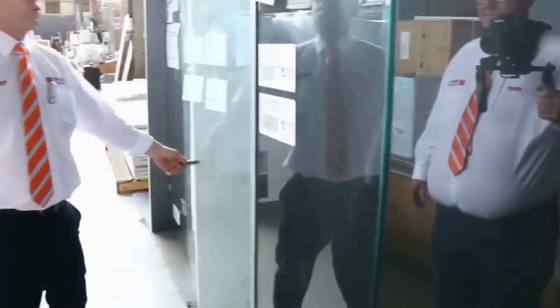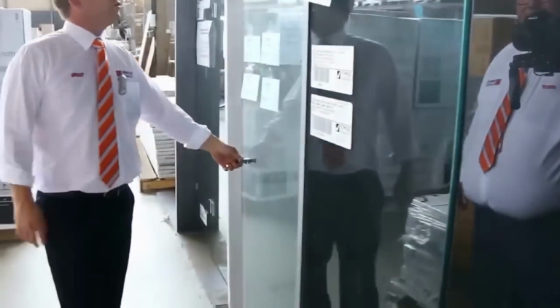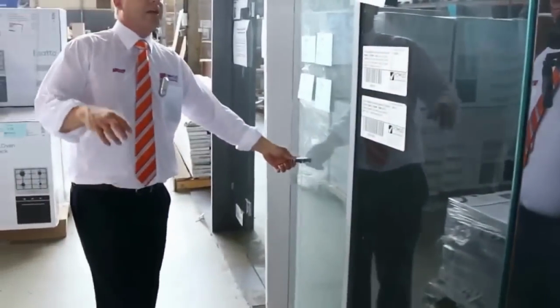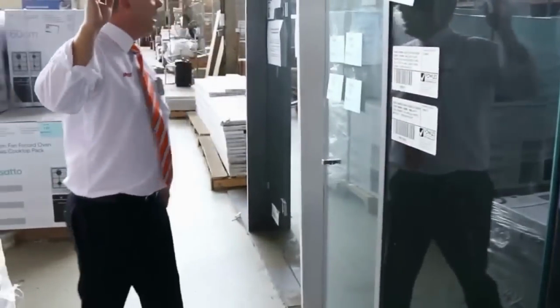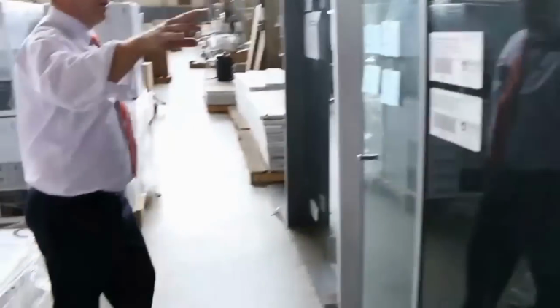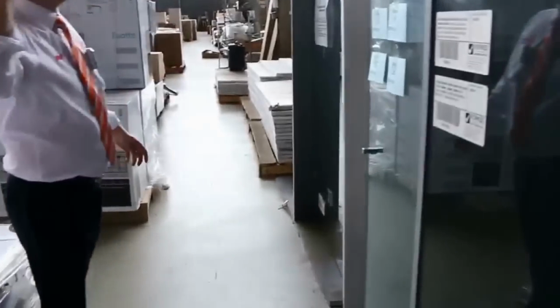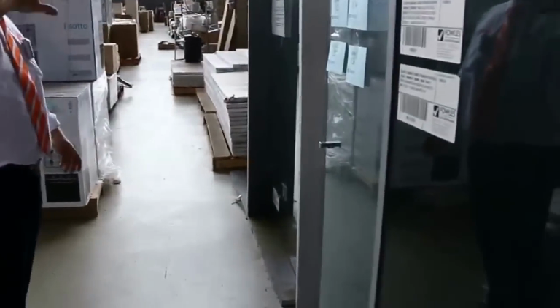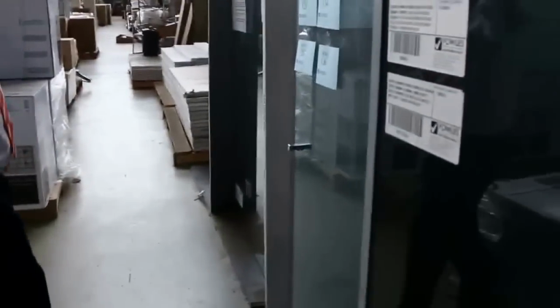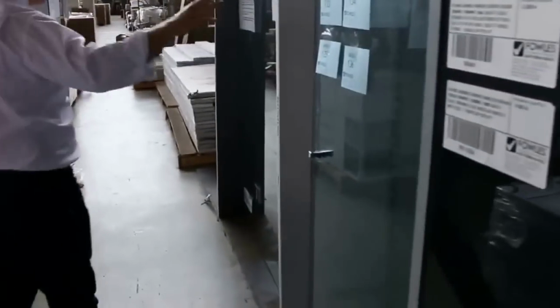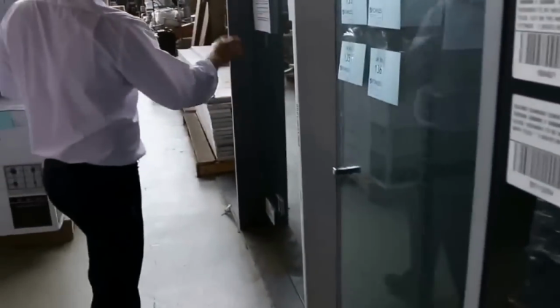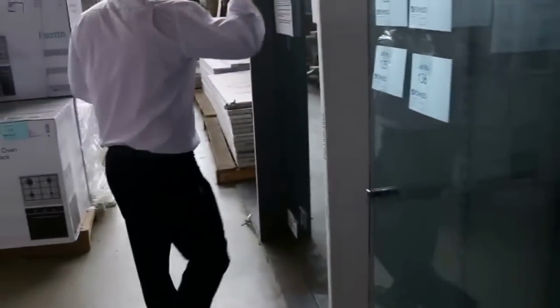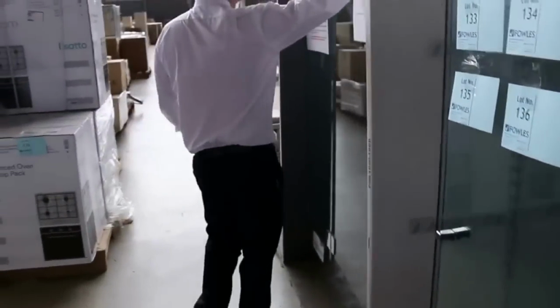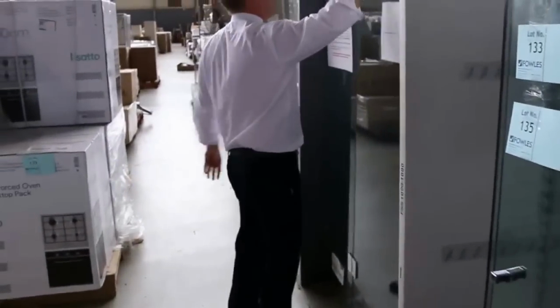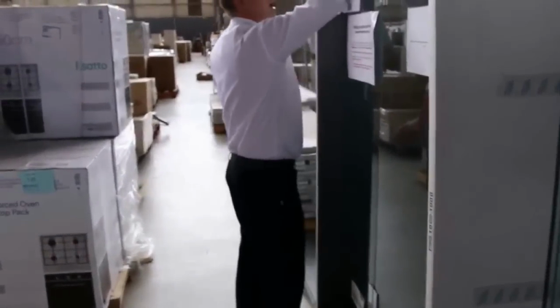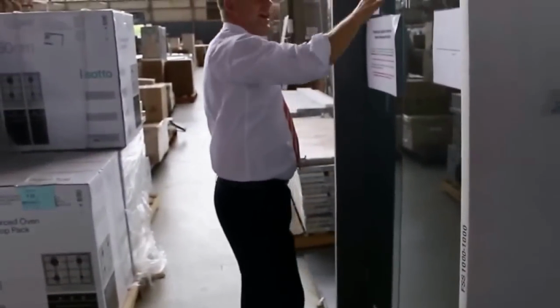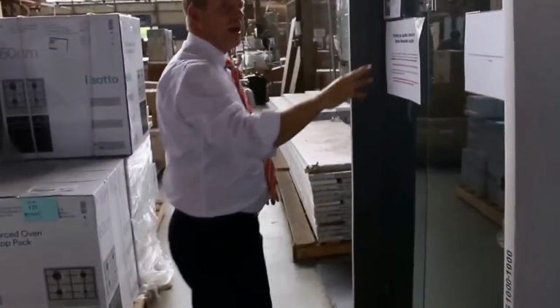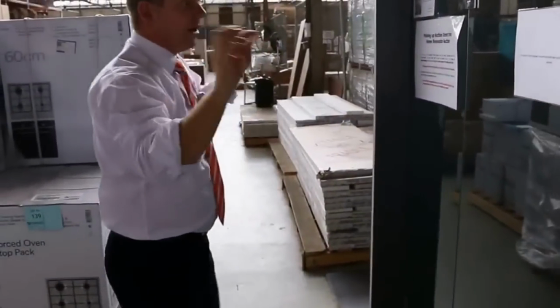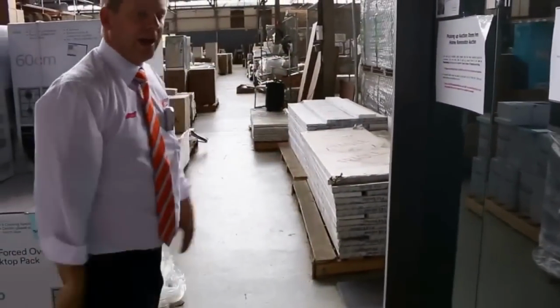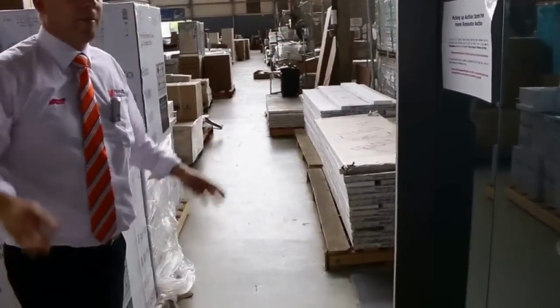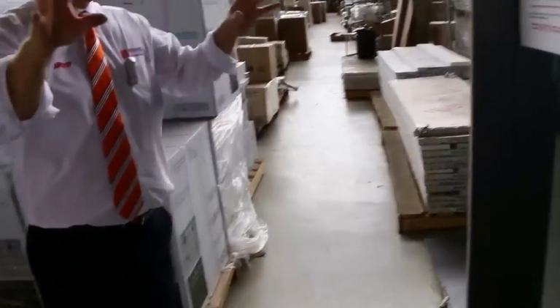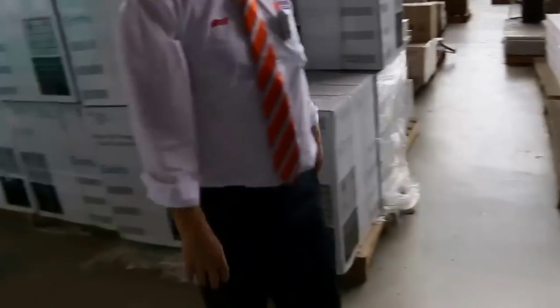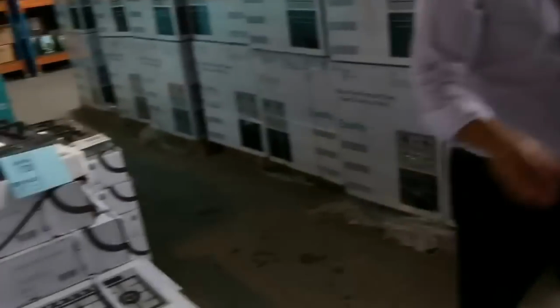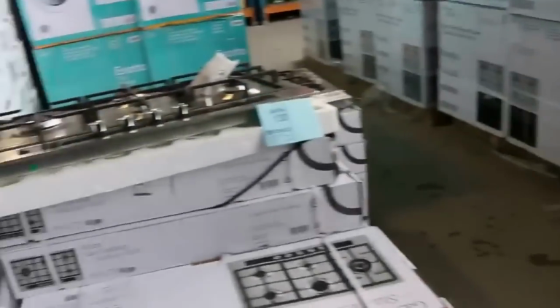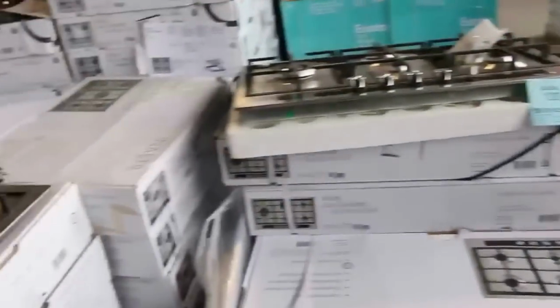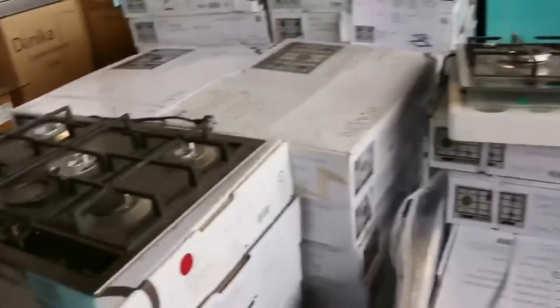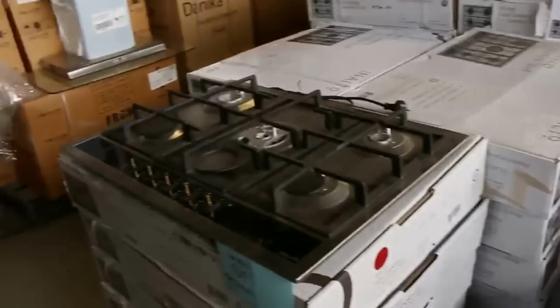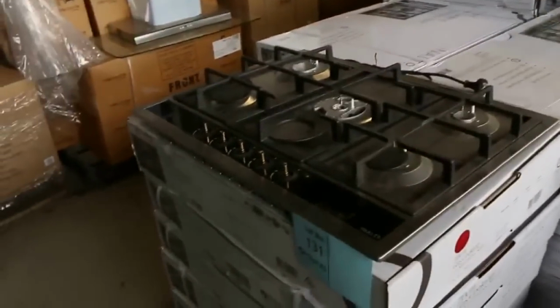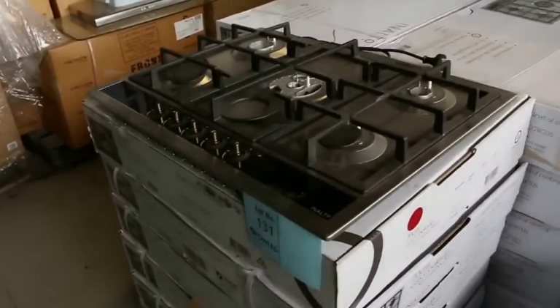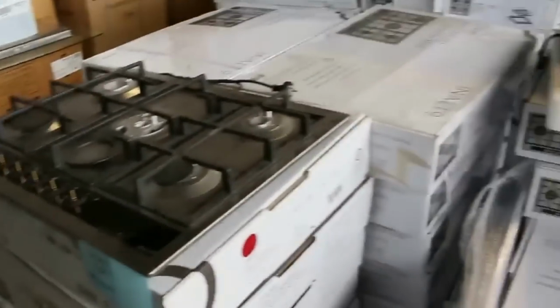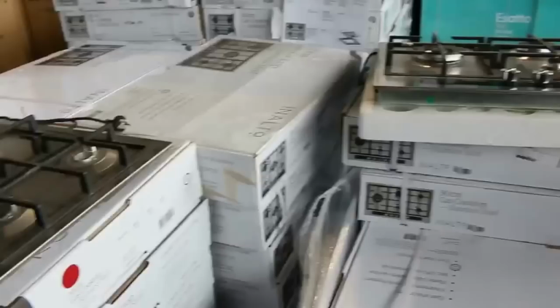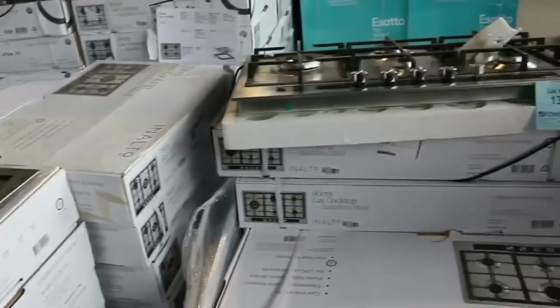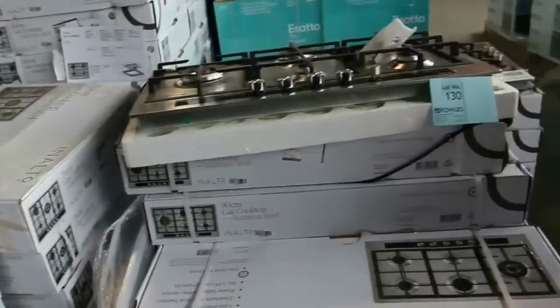Some beautiful shower screens here — a couple of different shapes. You've got the diamond shape, the square shape, and also the rectangle shape. They'll all be going under the hammer. But if you can't find one that will fit and you need a custom, you can give us your sizes and we'll get you a quote on a custom.